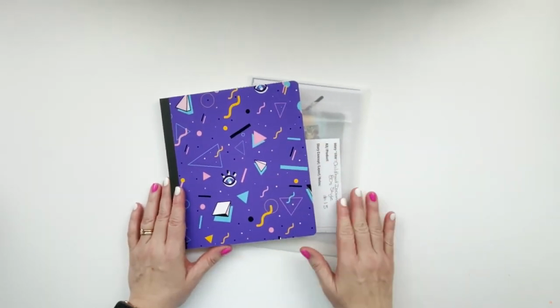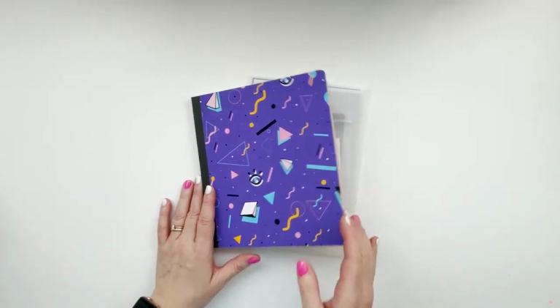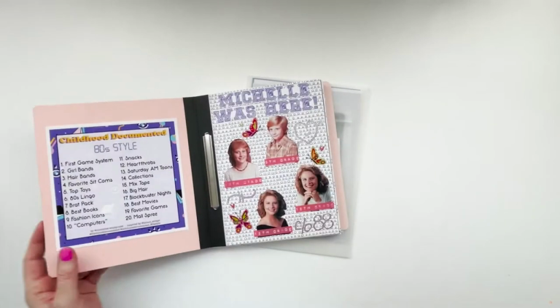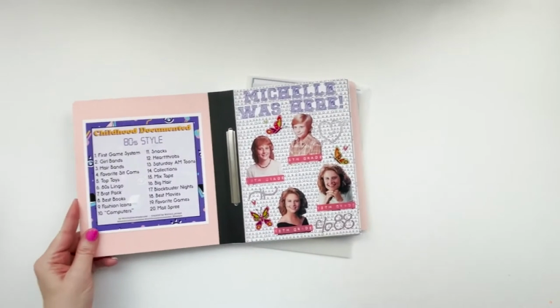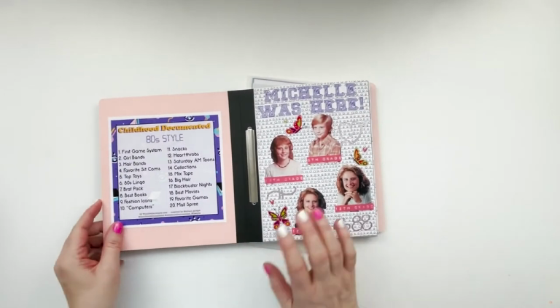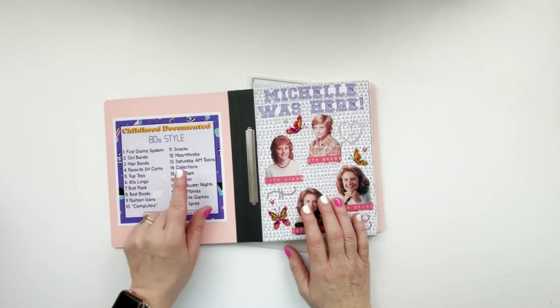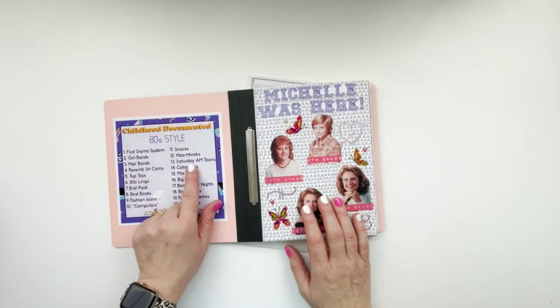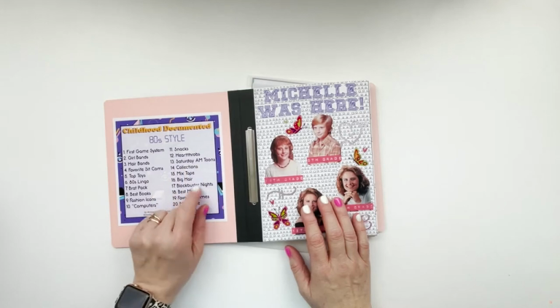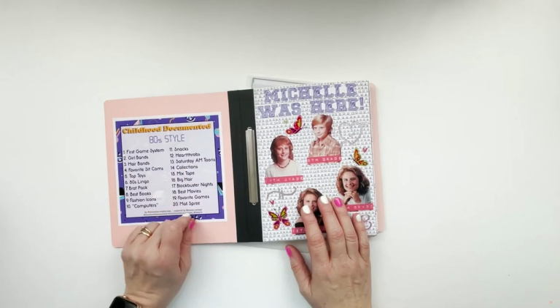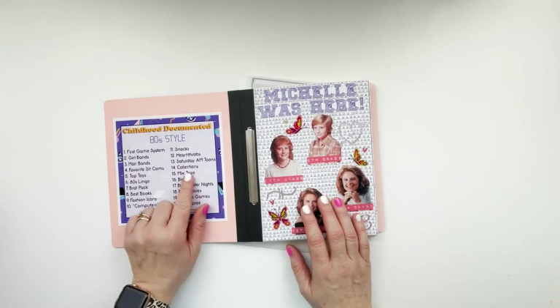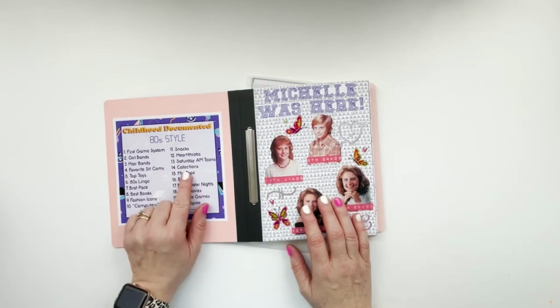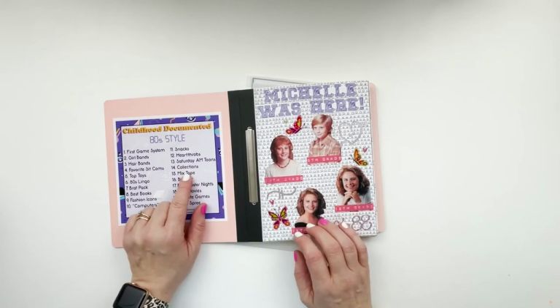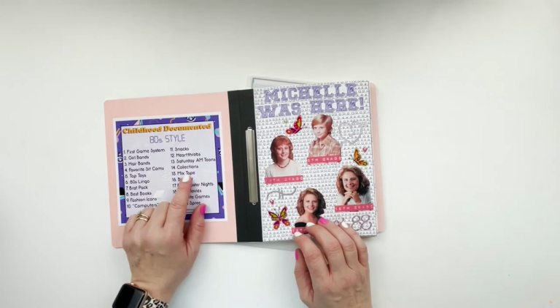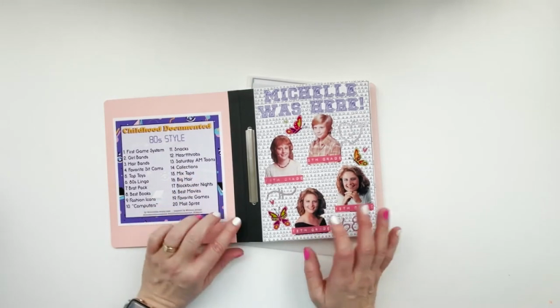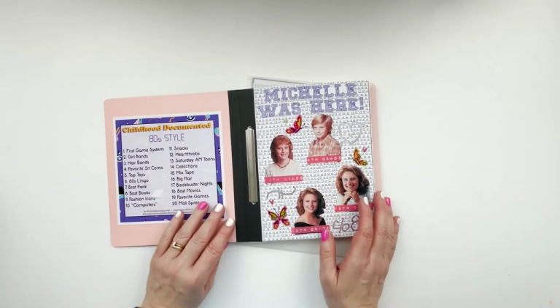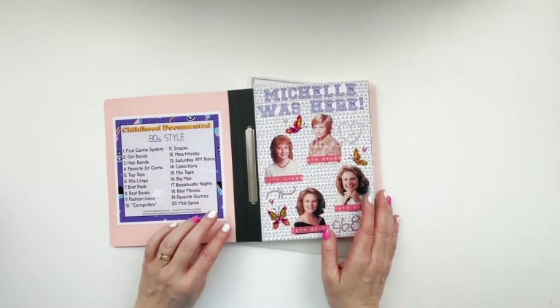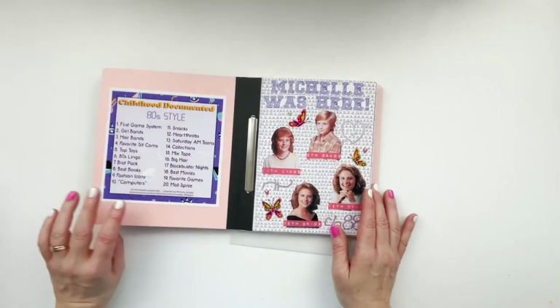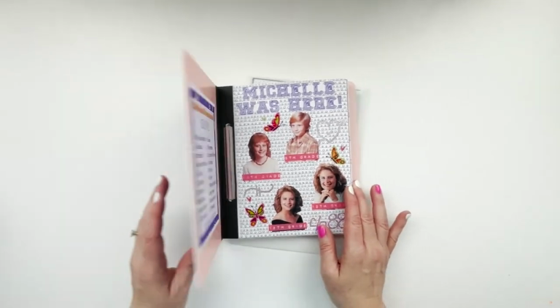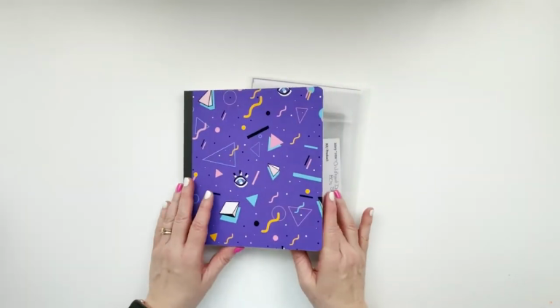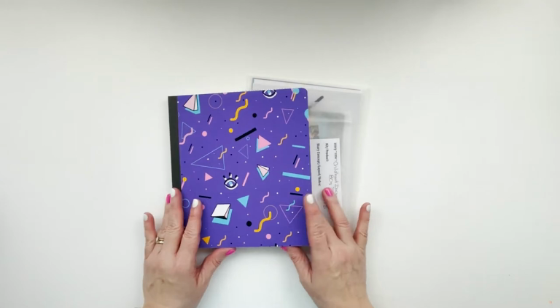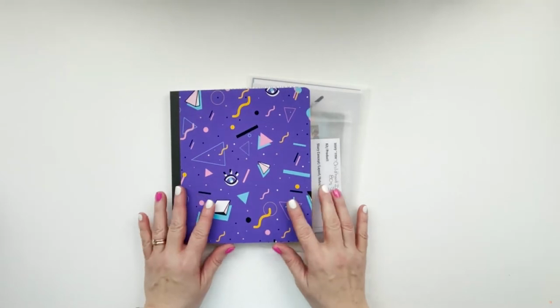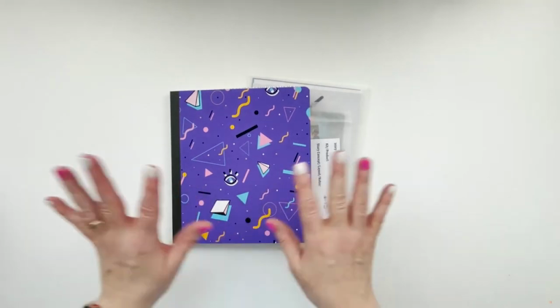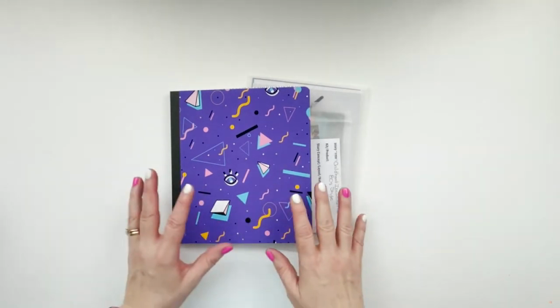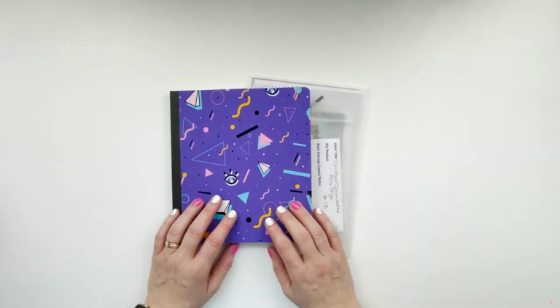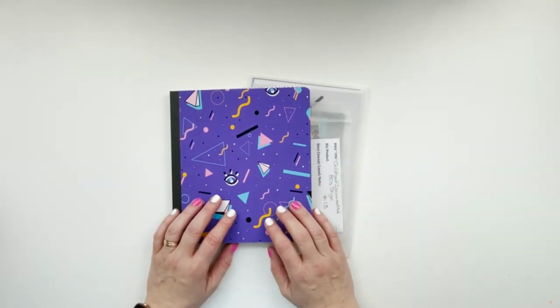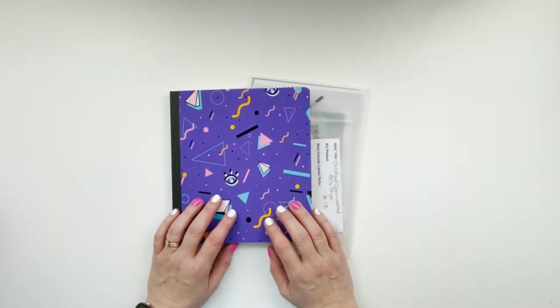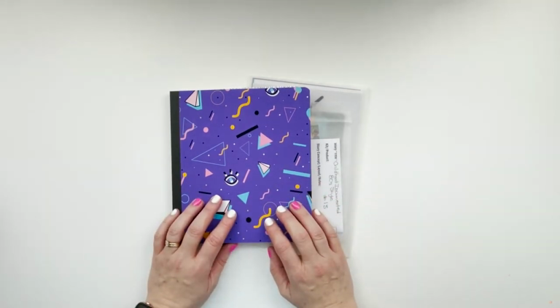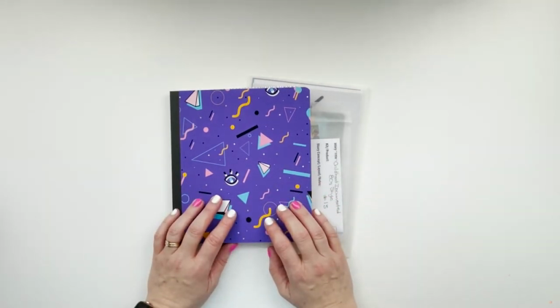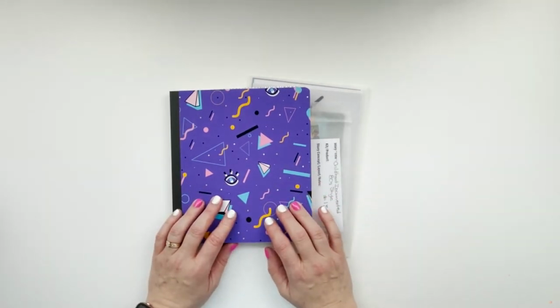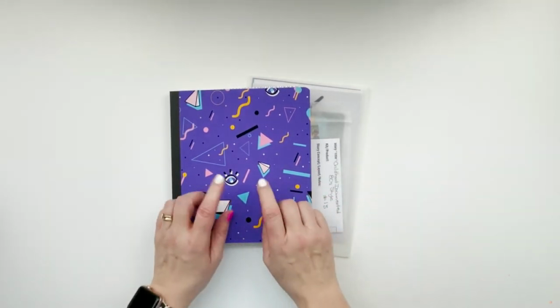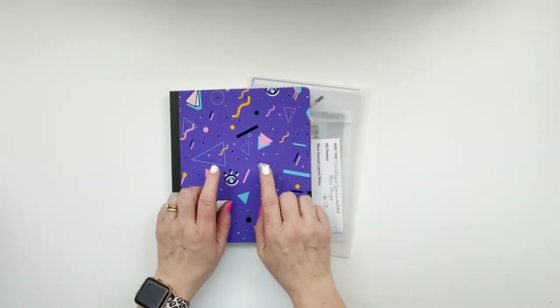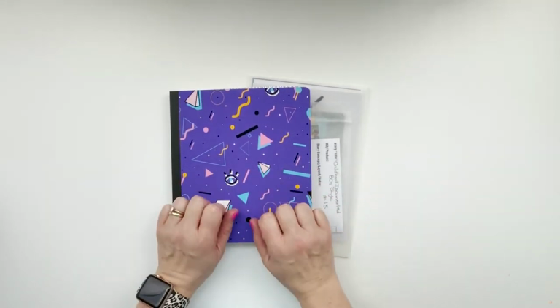Today we are going to be looking at Saturday morning cartoons and collections. I'm going to go ahead and put it on fast forward, get set up, and we'll get this one done — so let's do it!